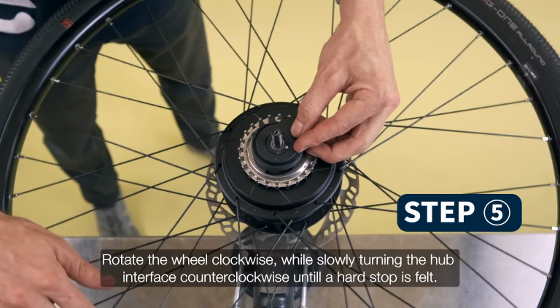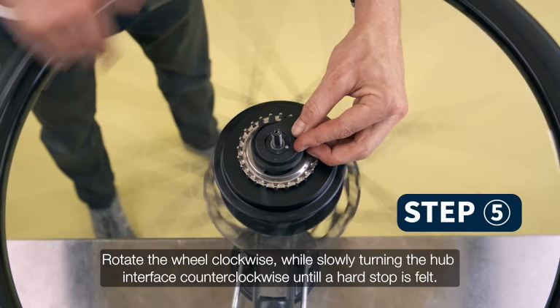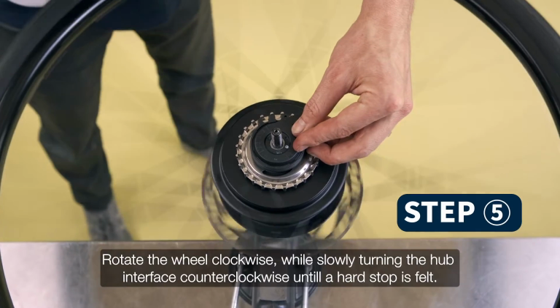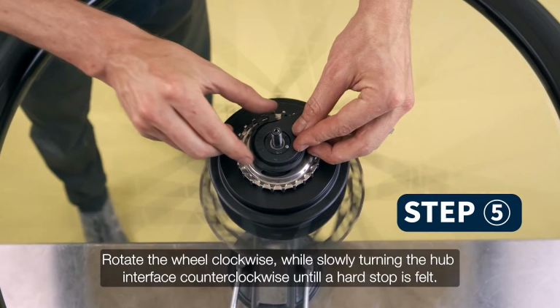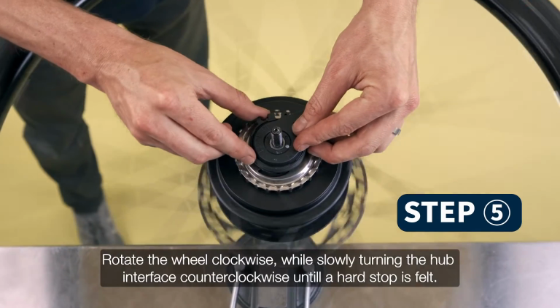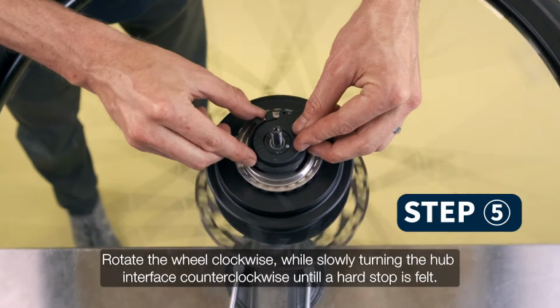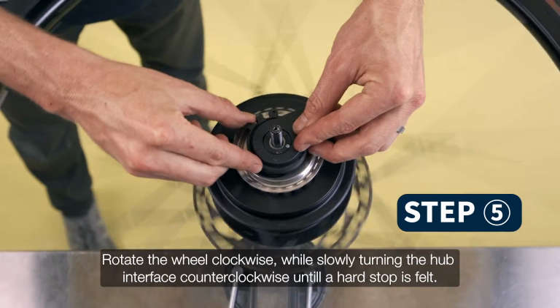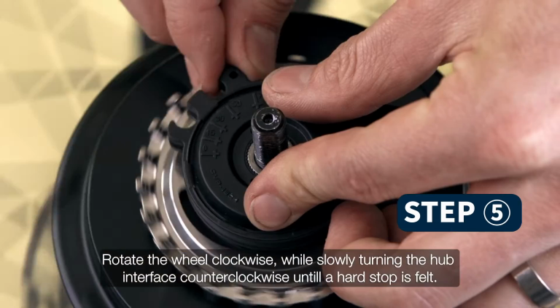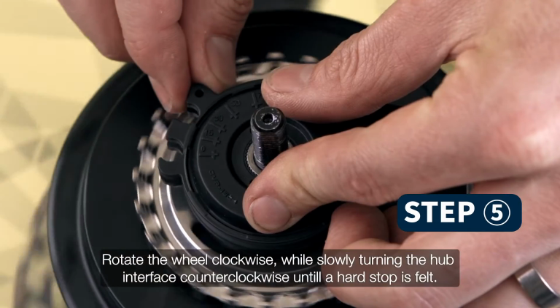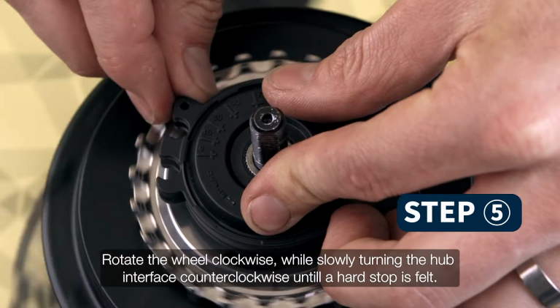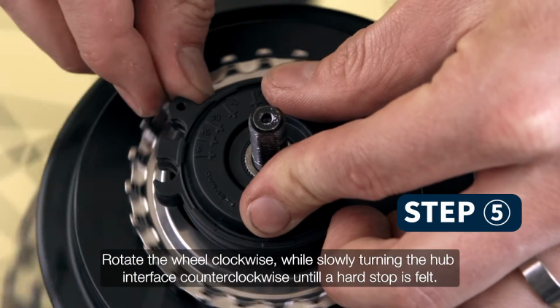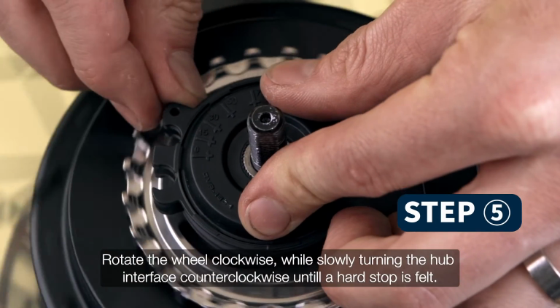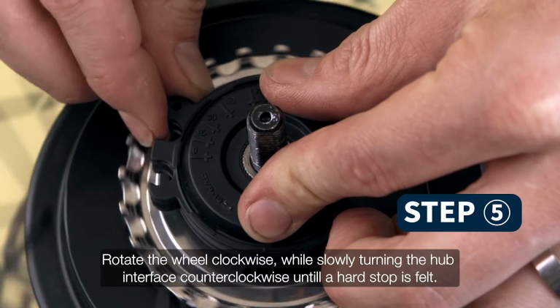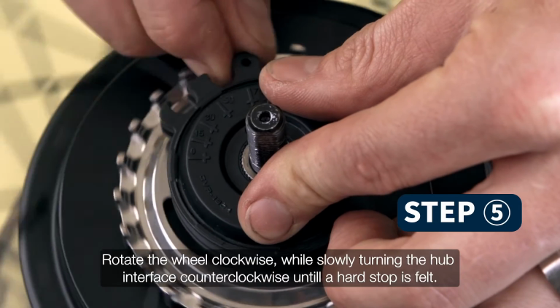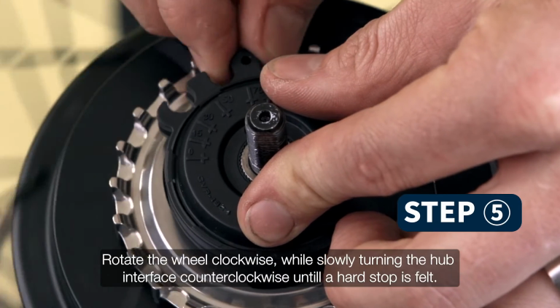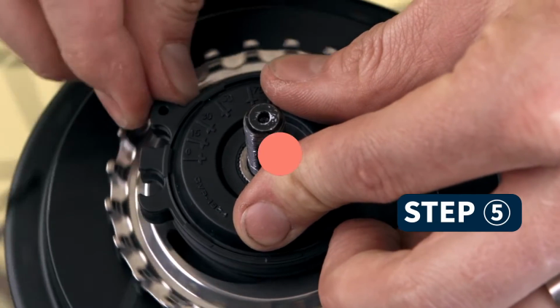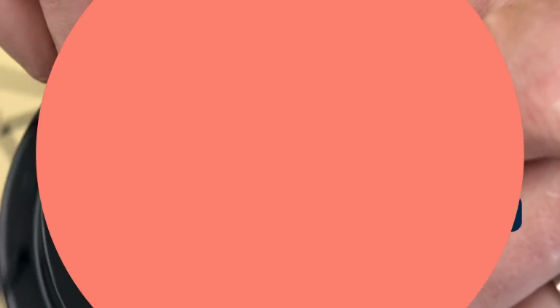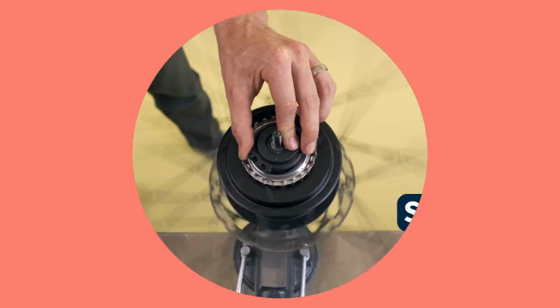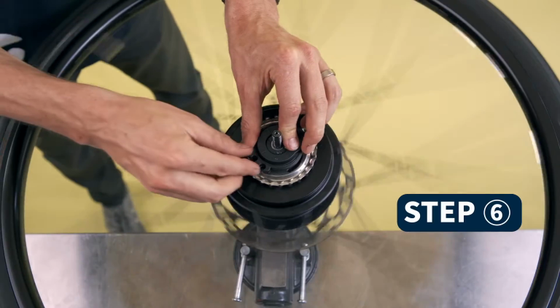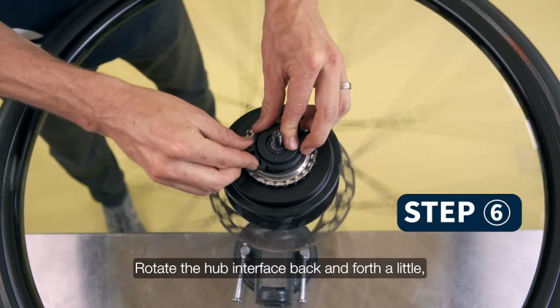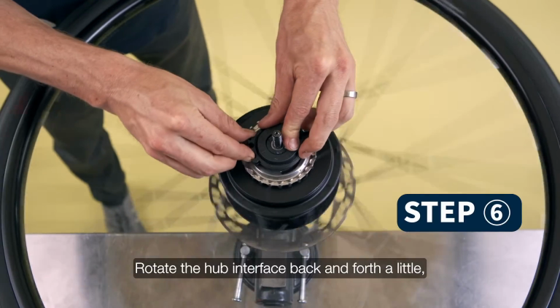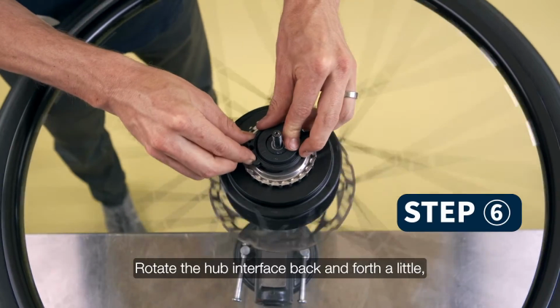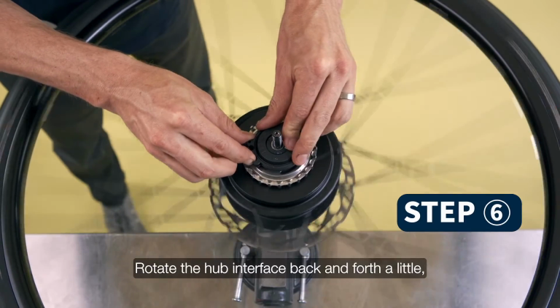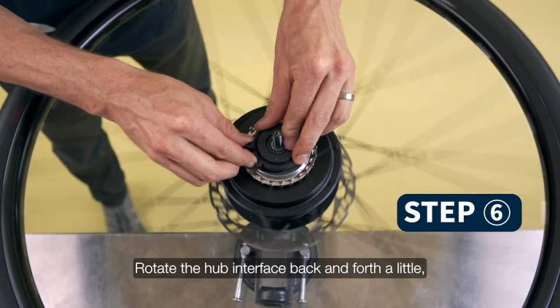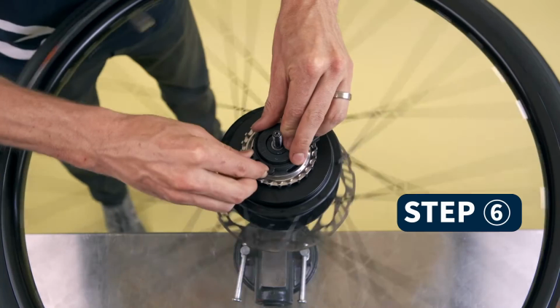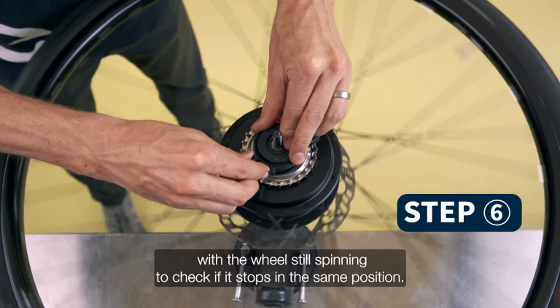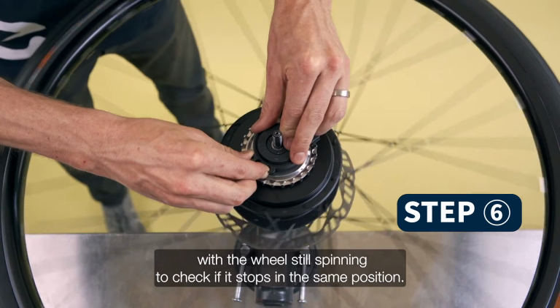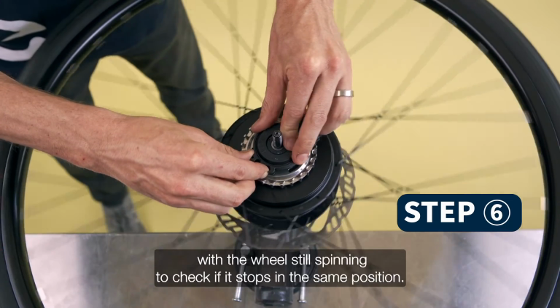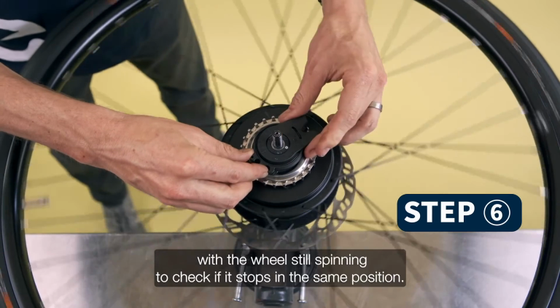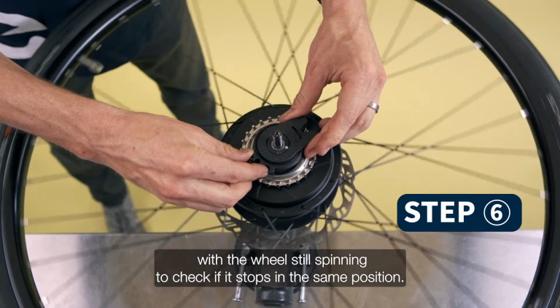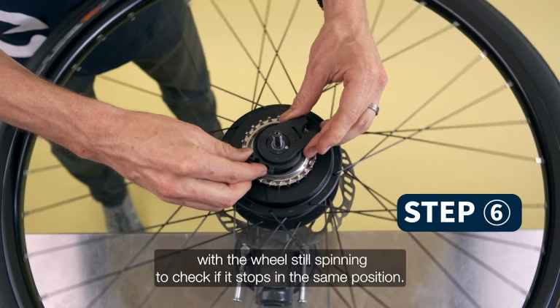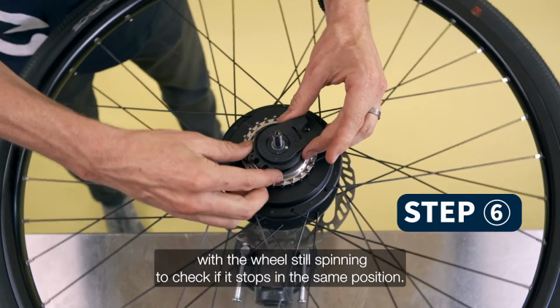Rotate the wheel clockwise while slowly turning the hub interface counterclockwise until a hard stop is felt. Rotate the hub interface back and forth a little with the wheel still spinning to check if it stops in the same position.